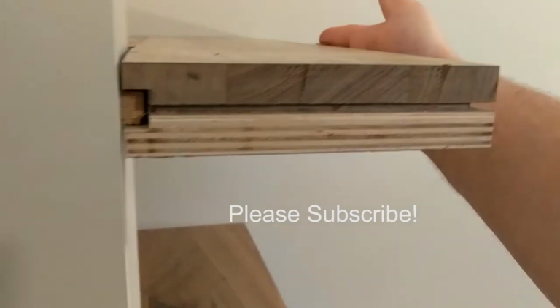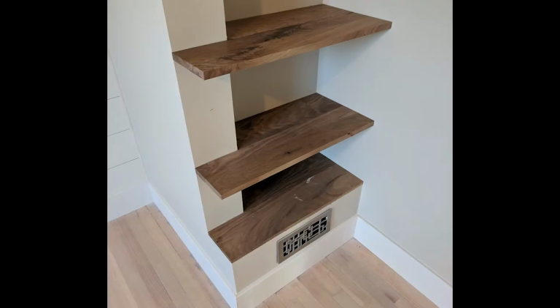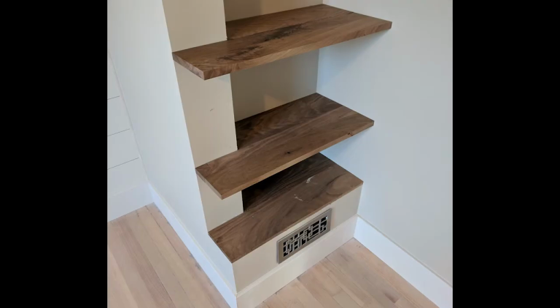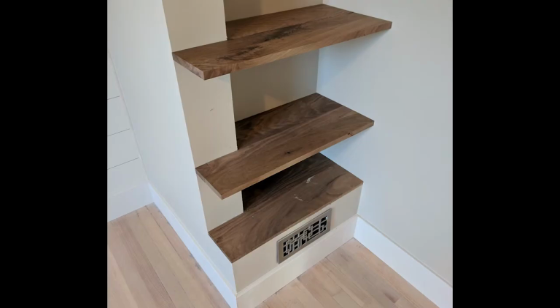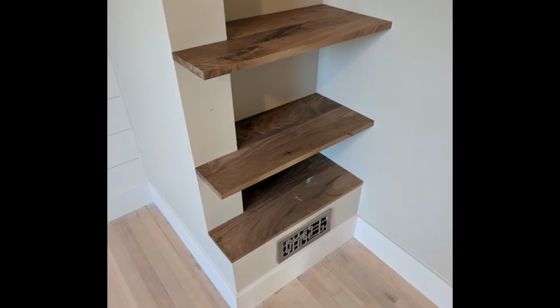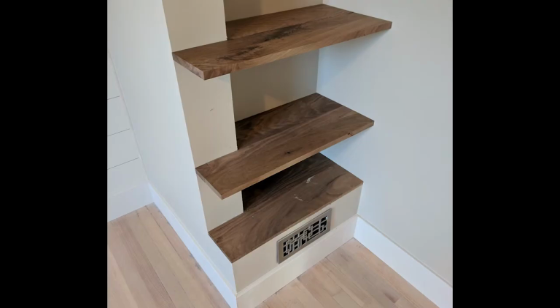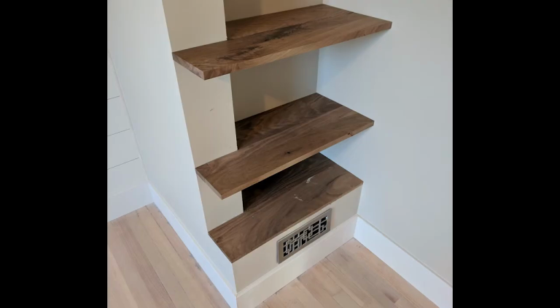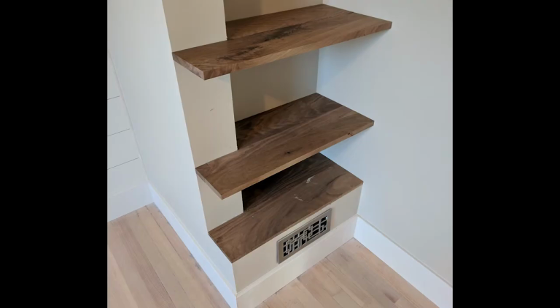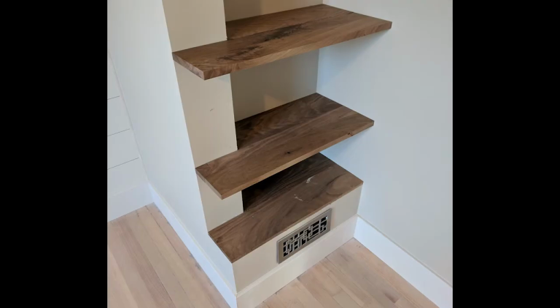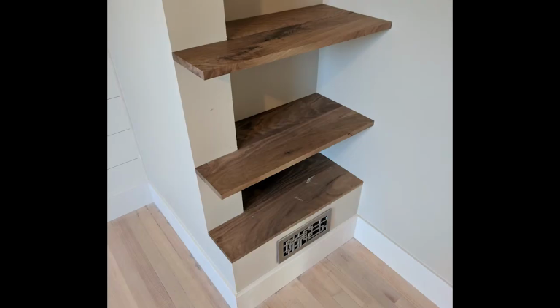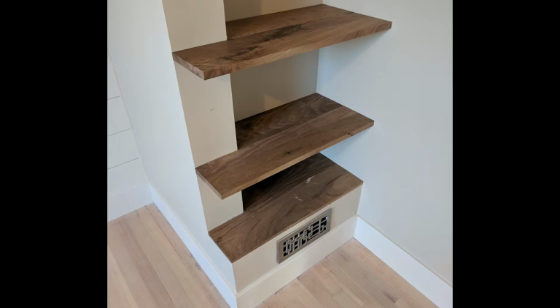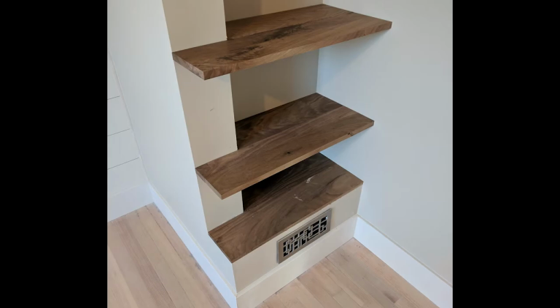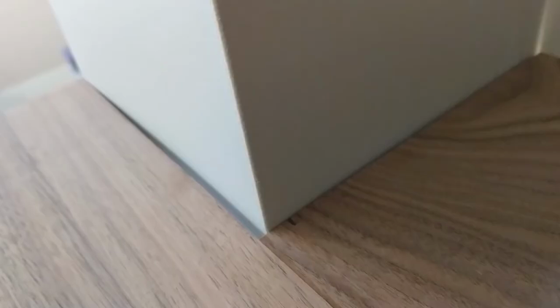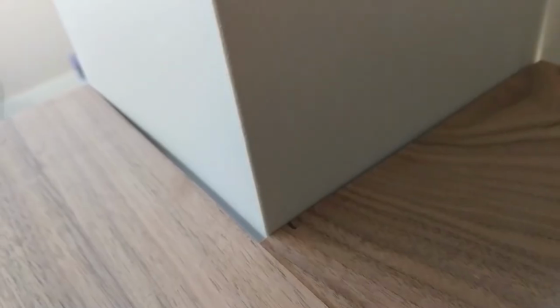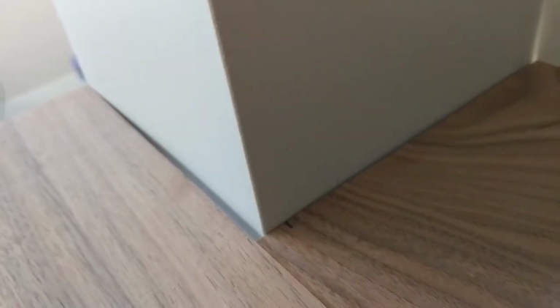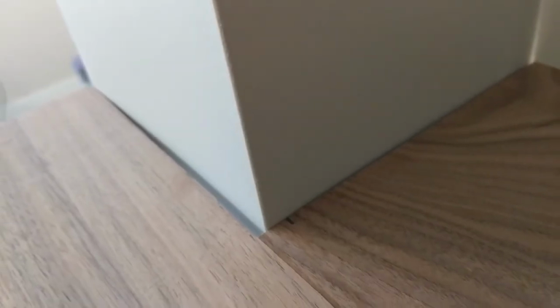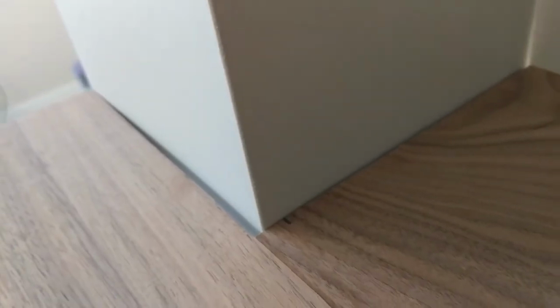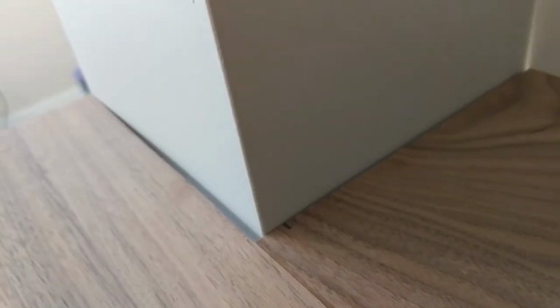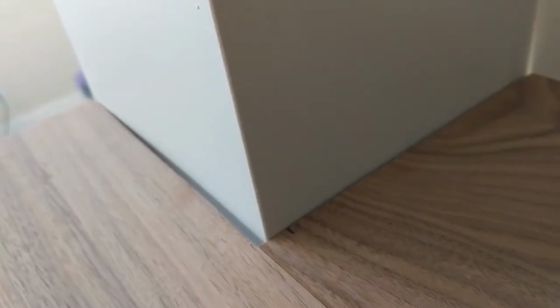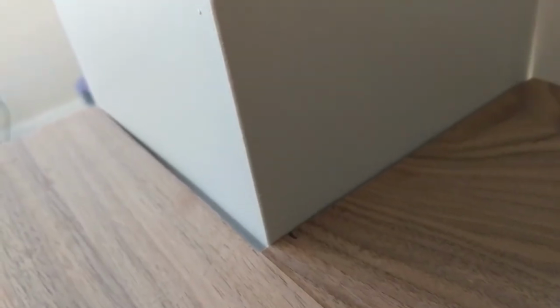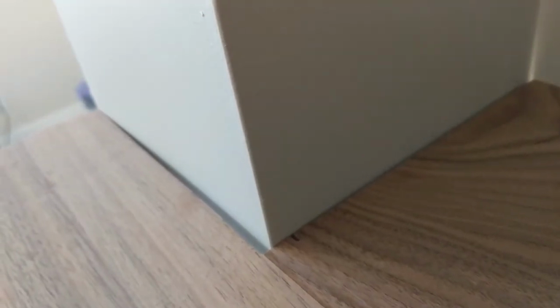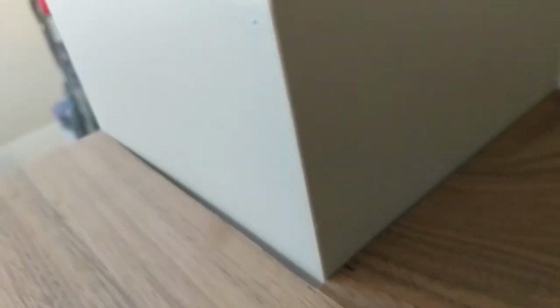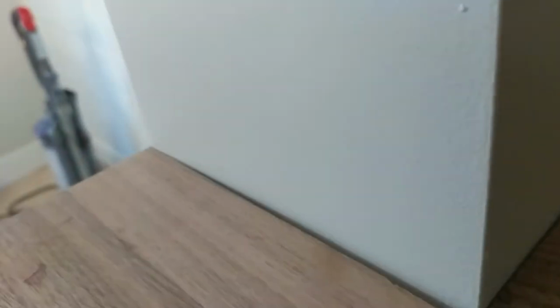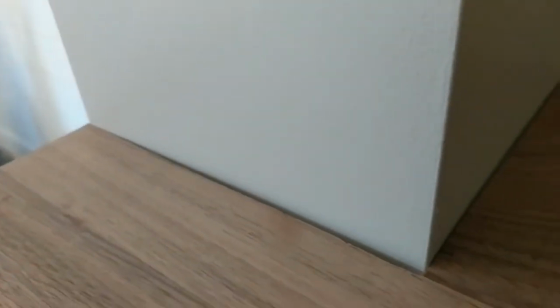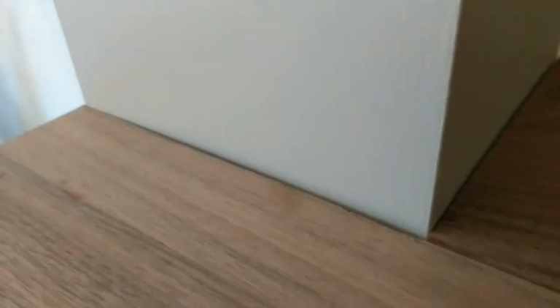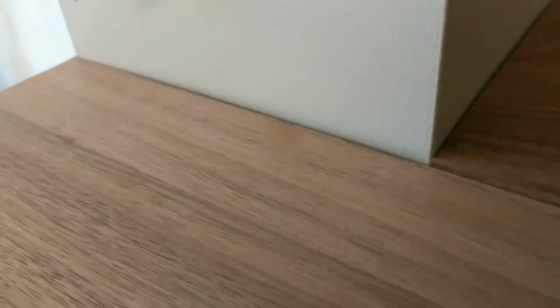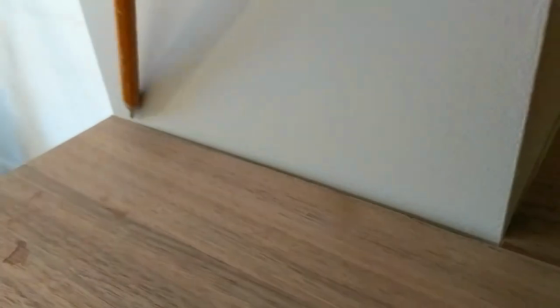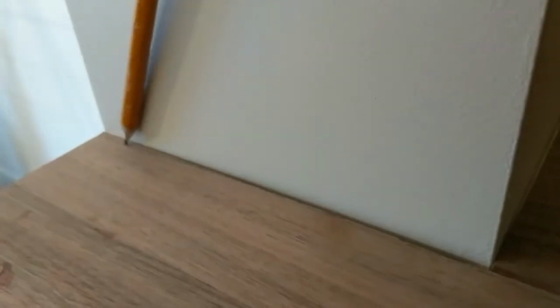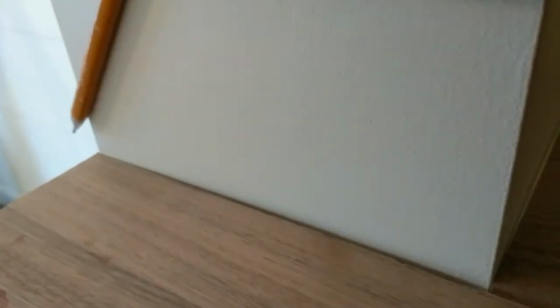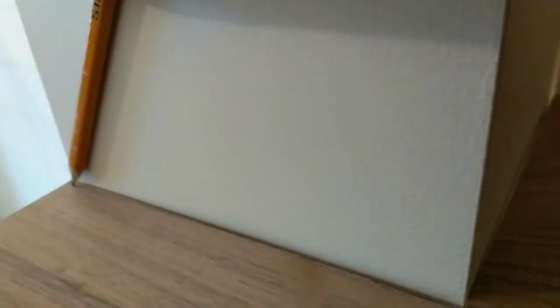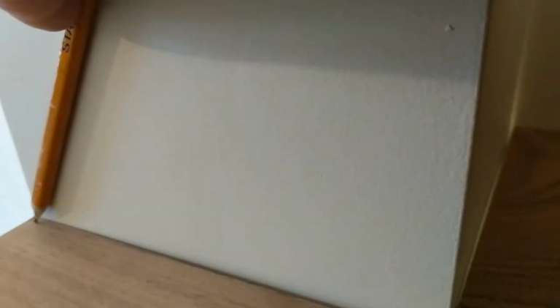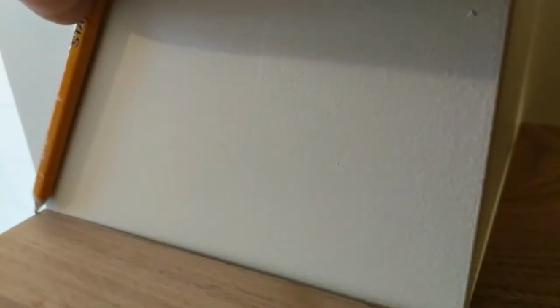I wanted to make a quick note about how I sized each shelf, as nothing in this house is square. So after I'd made the tops of the shelves, I did a rough install and scribed each of the shelves to their various positions.